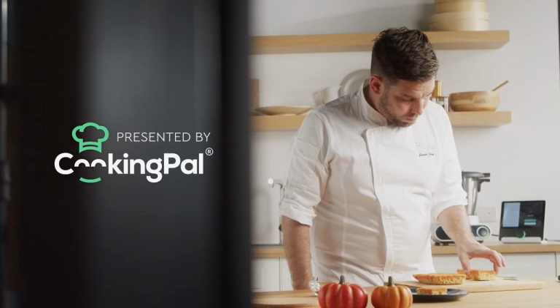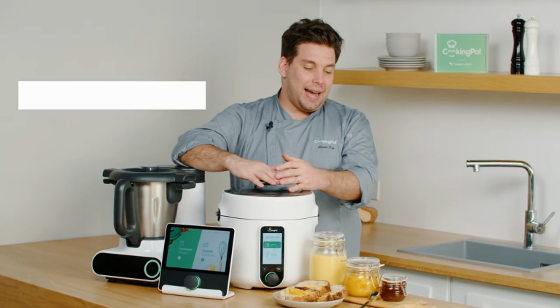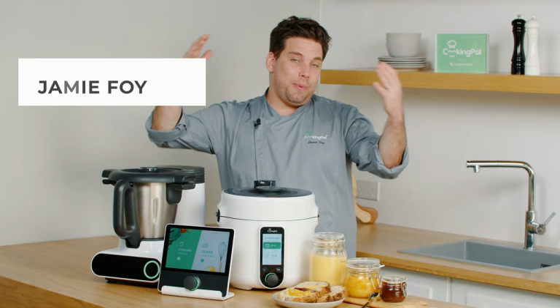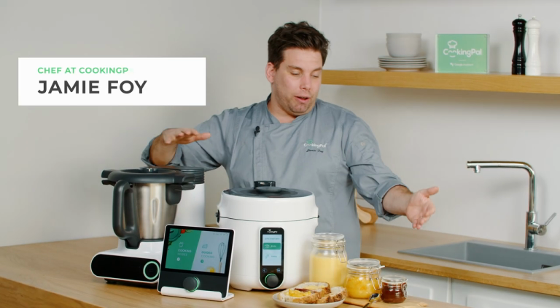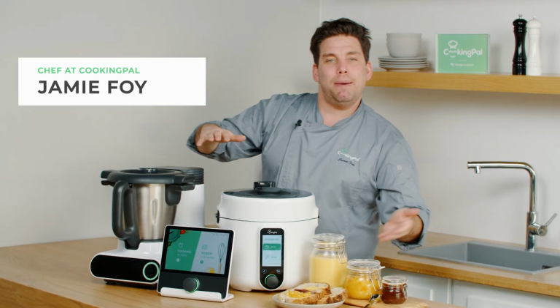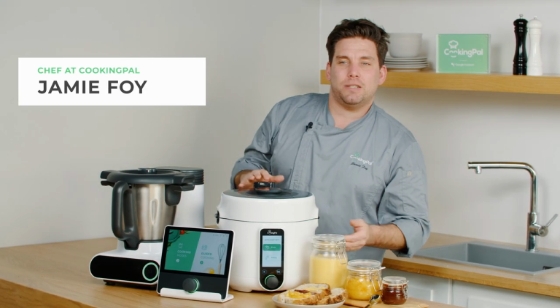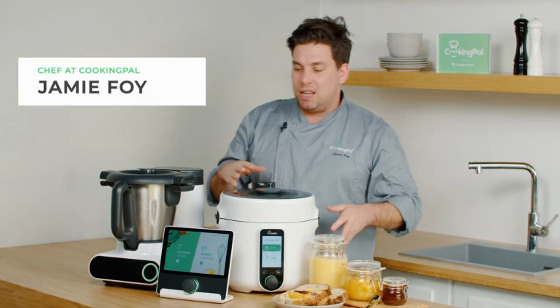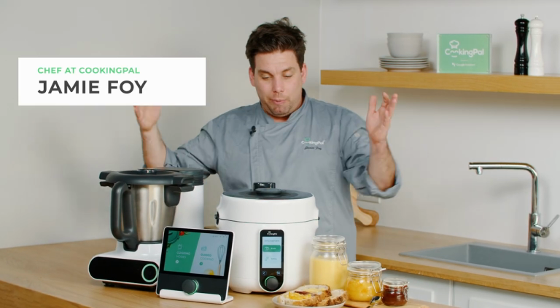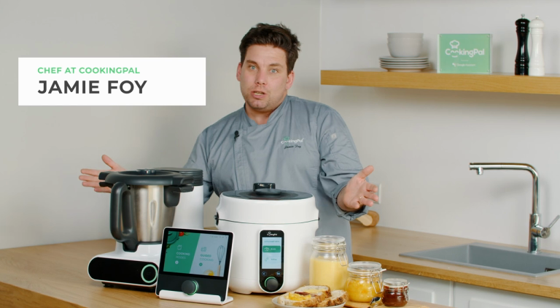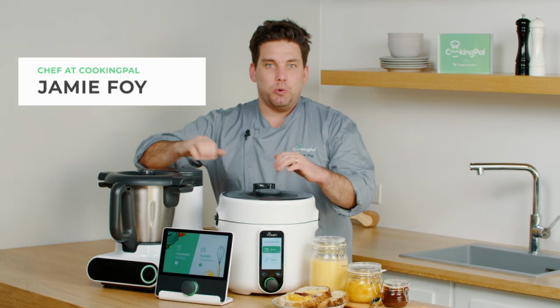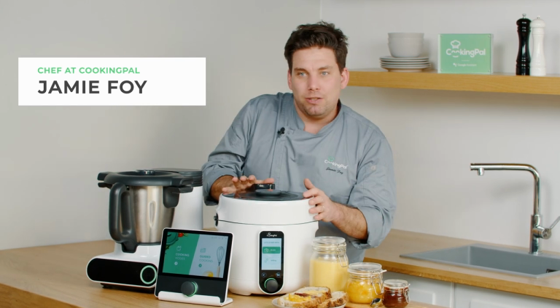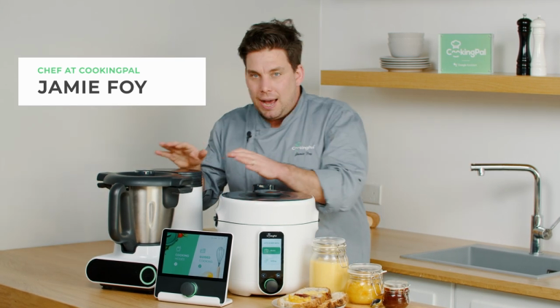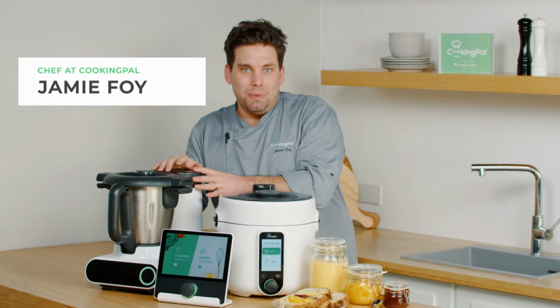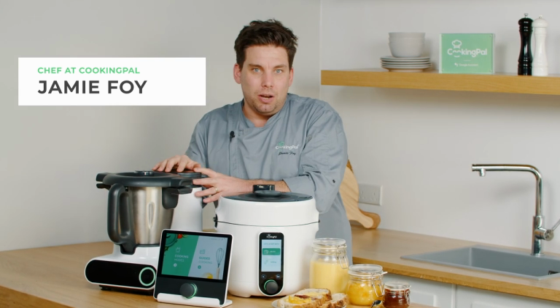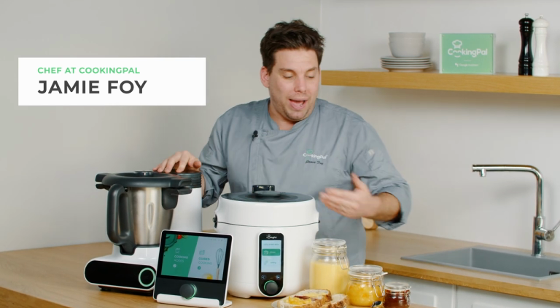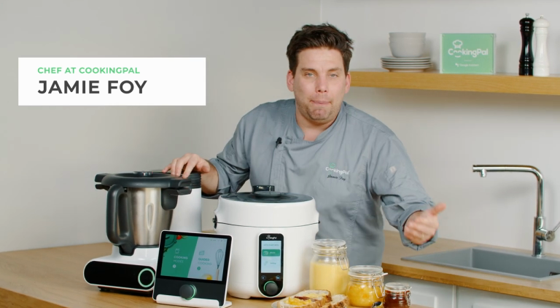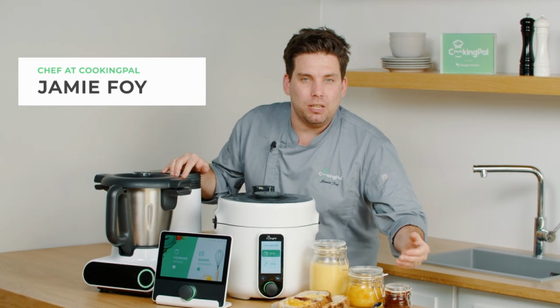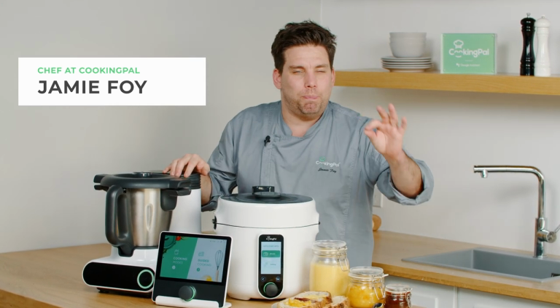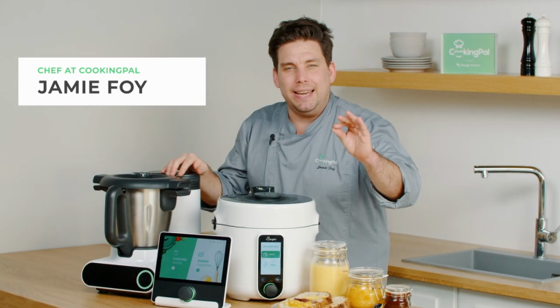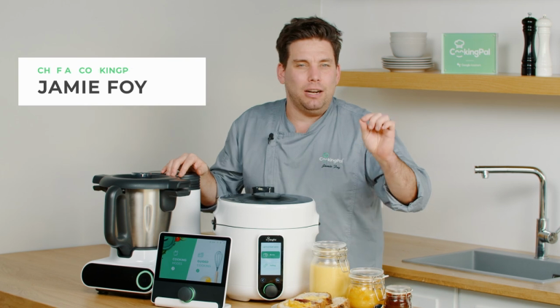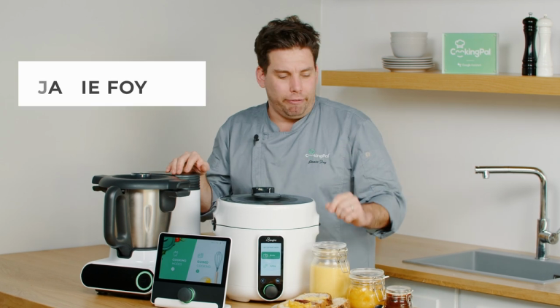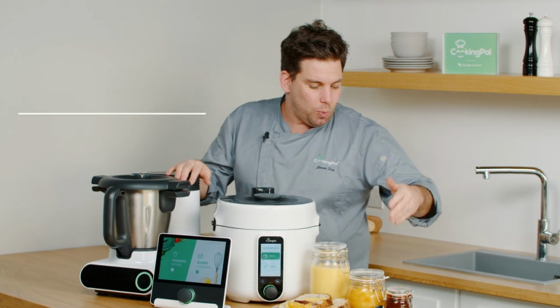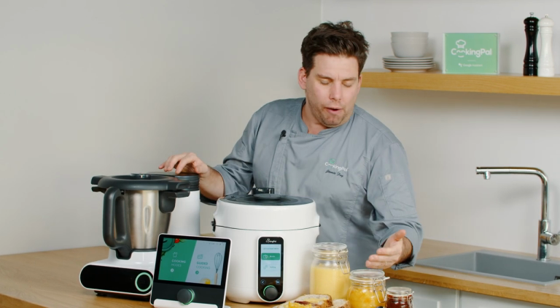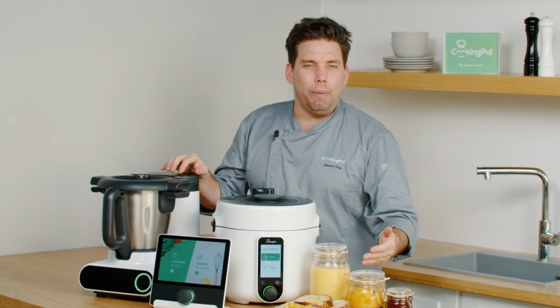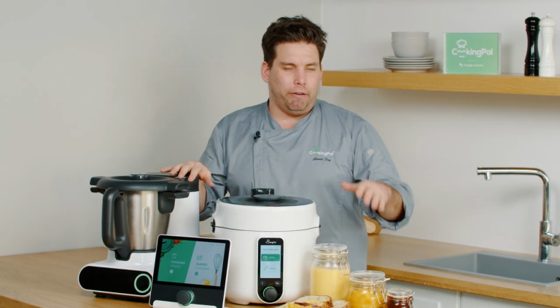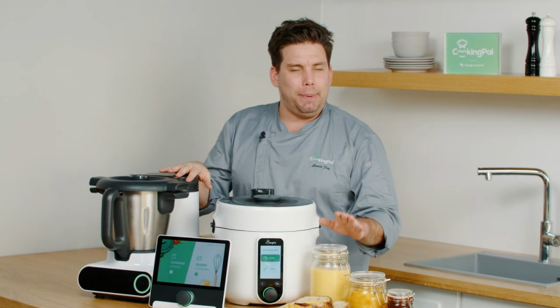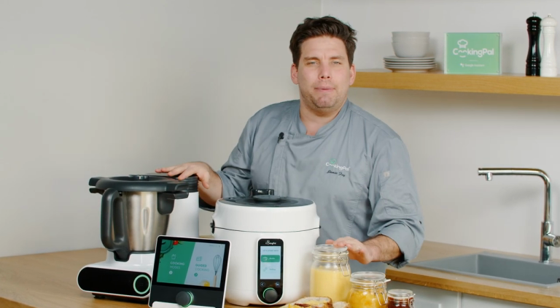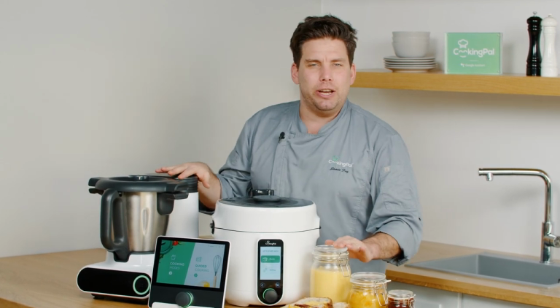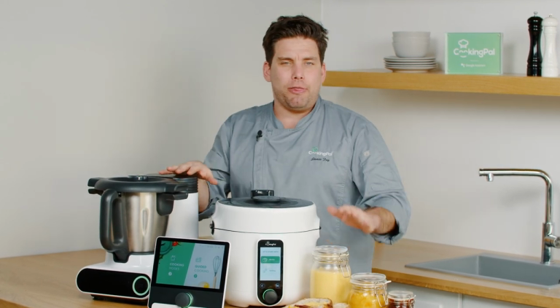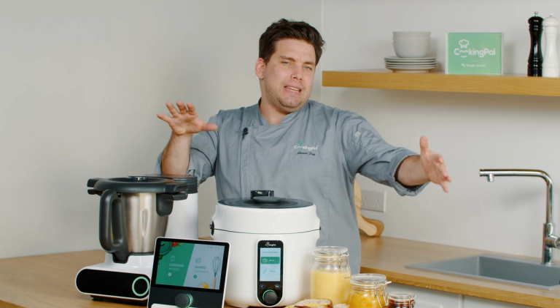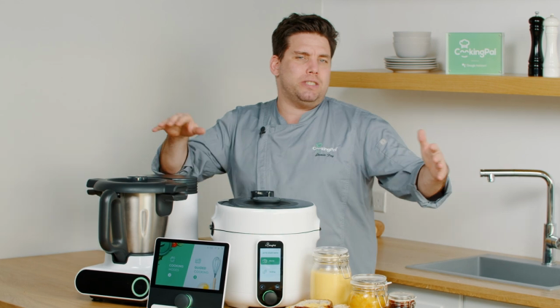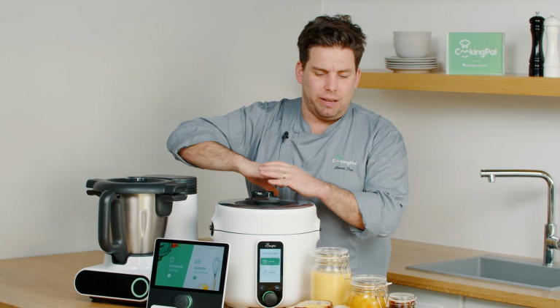Here we have our three amazing spreads that we've cooked between Pronto and also Malto. We have our apple butter which is vegan and gluten-free, we have our orange marmalade and our fabulous lemon curd — three different preservatives.